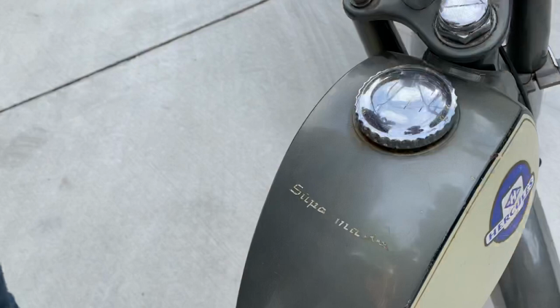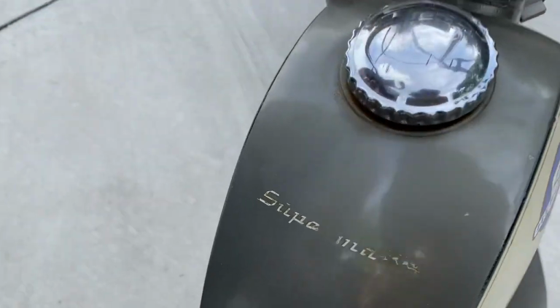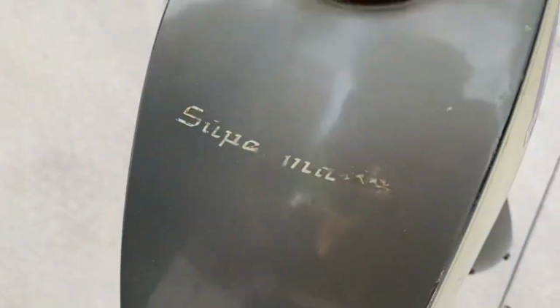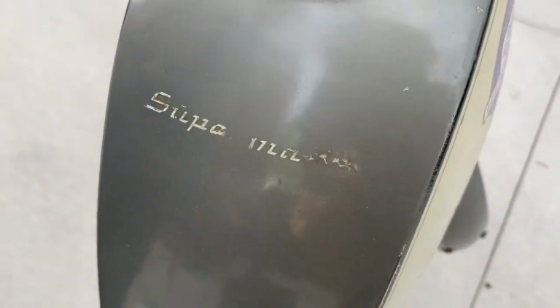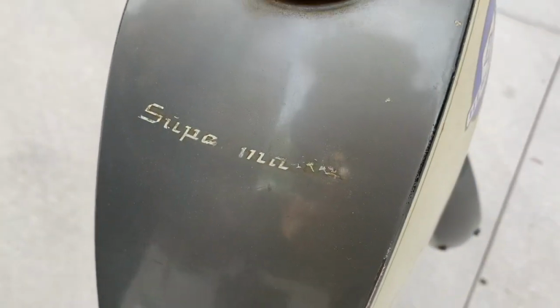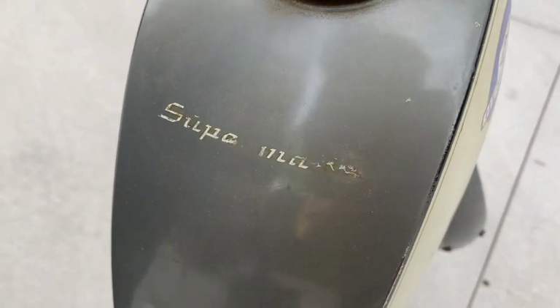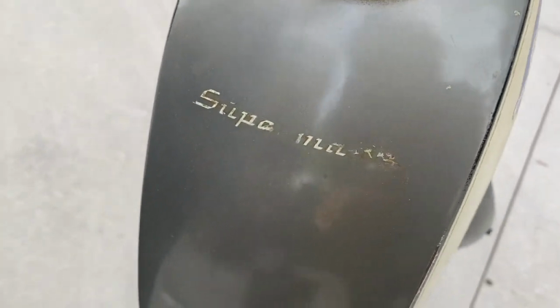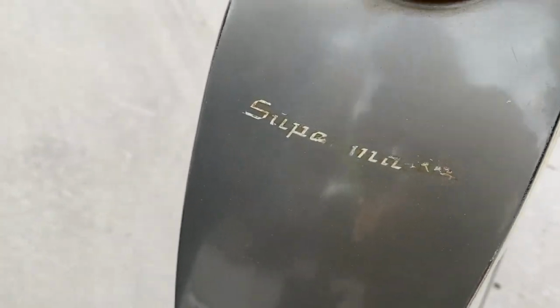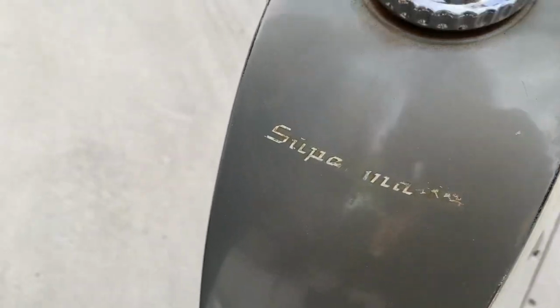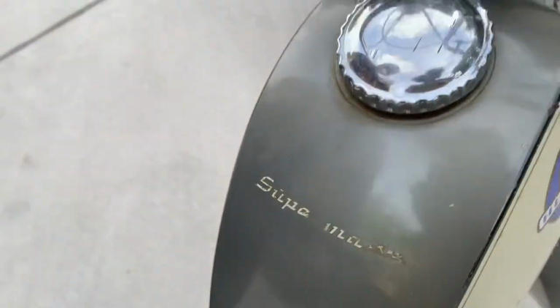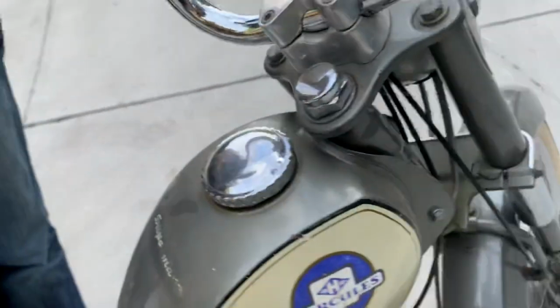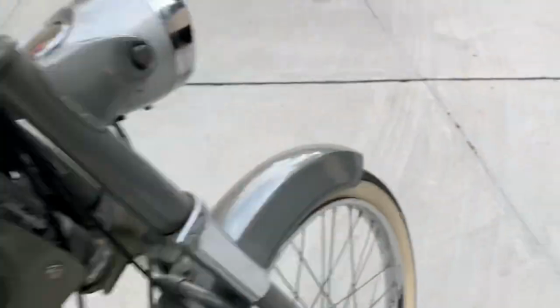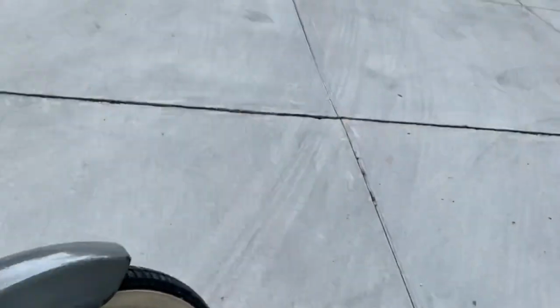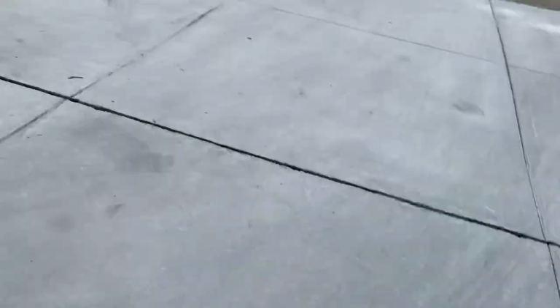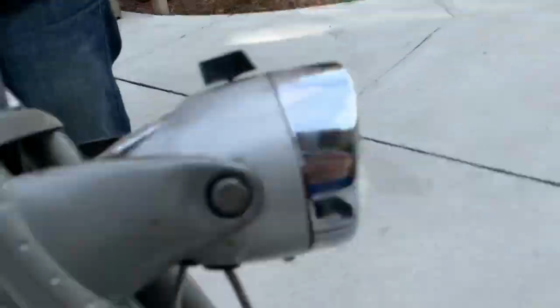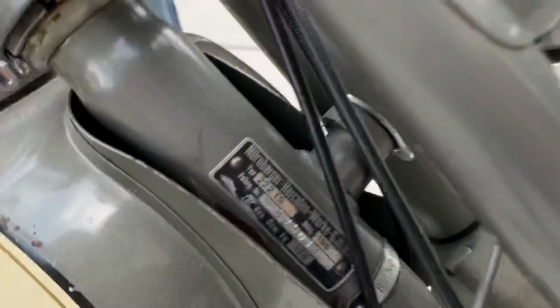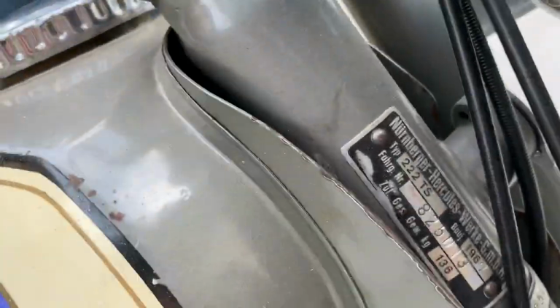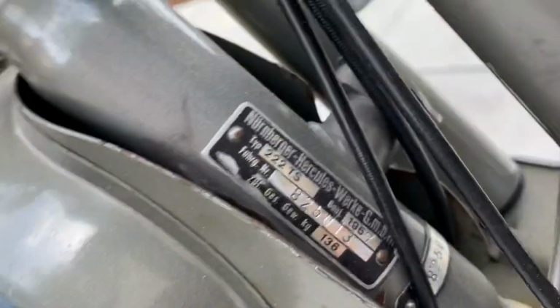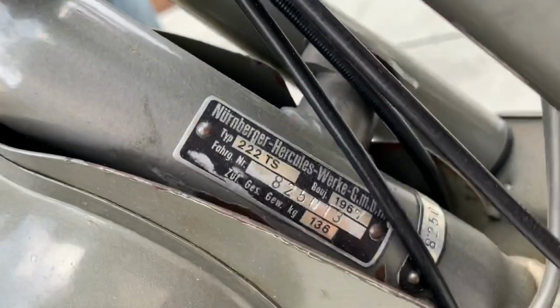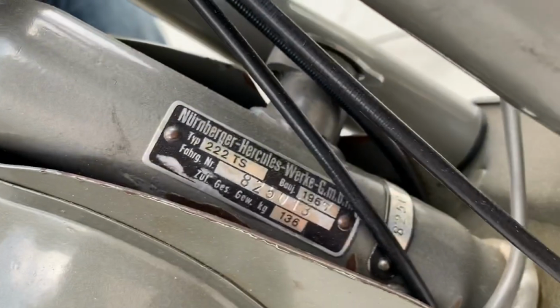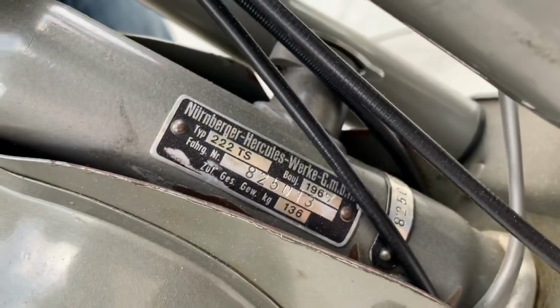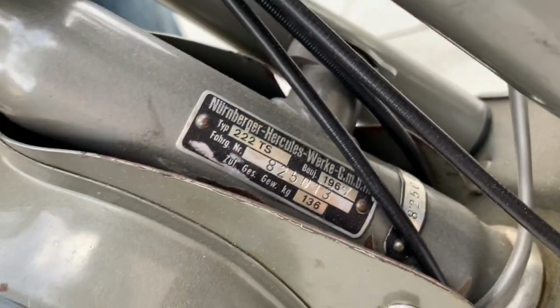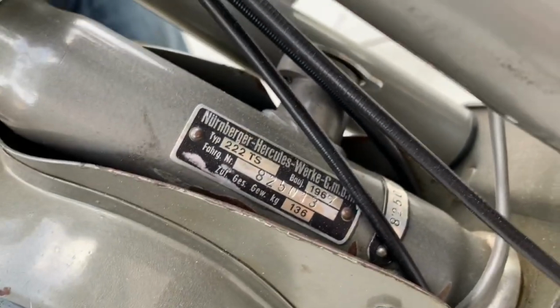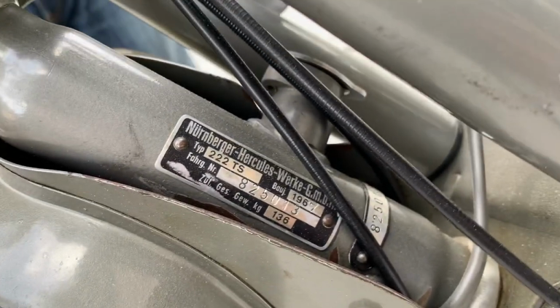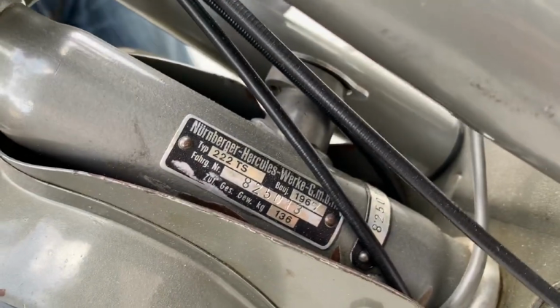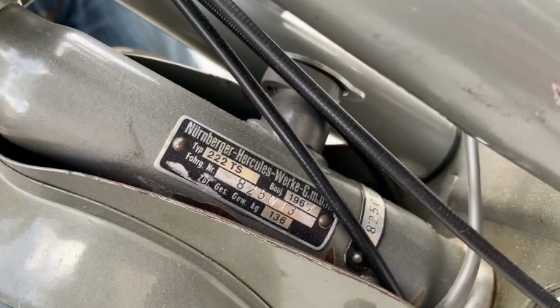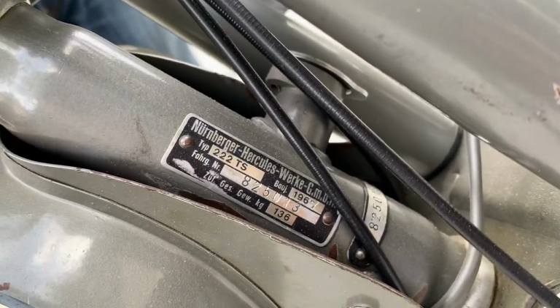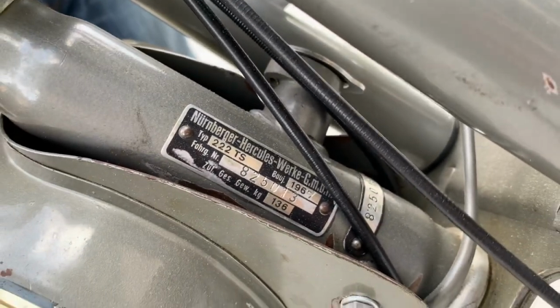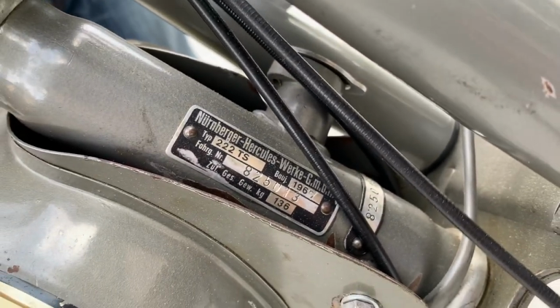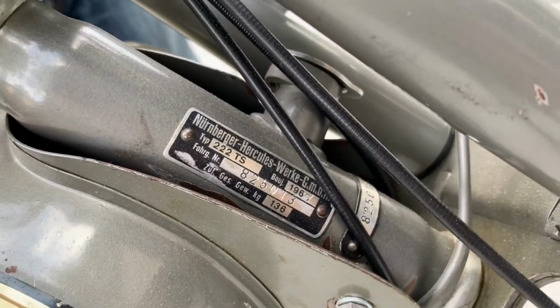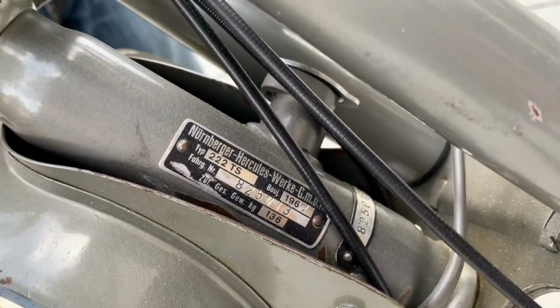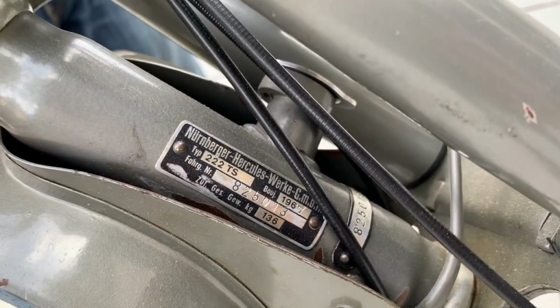The Supermatic right there — it's just worn off. This is model number 222 TS, from 1957.